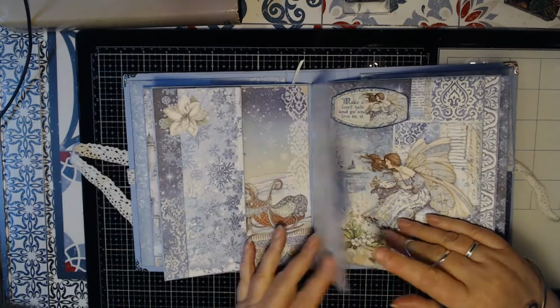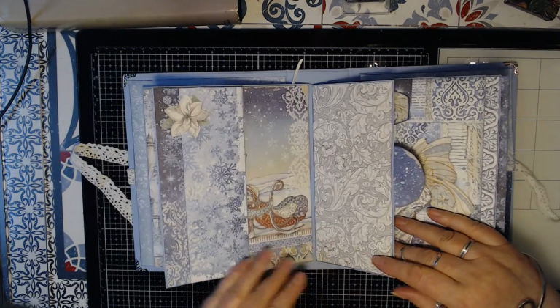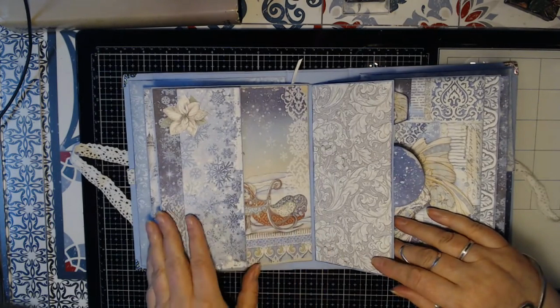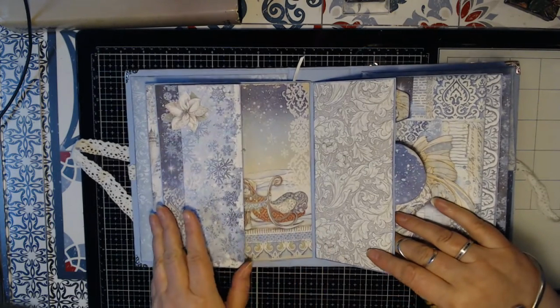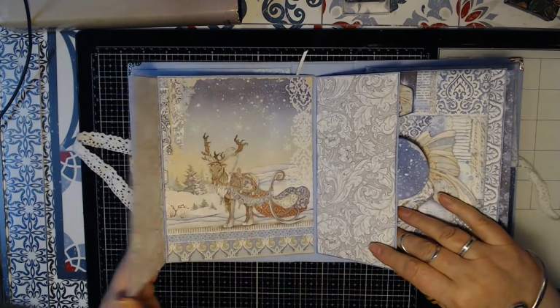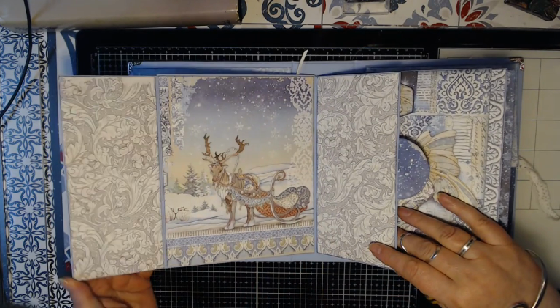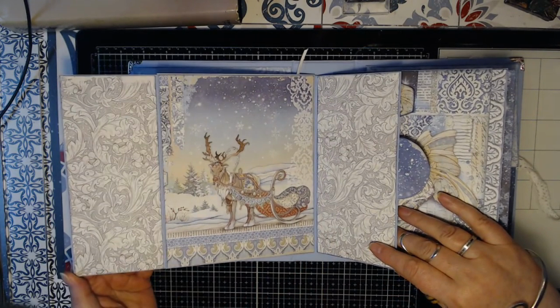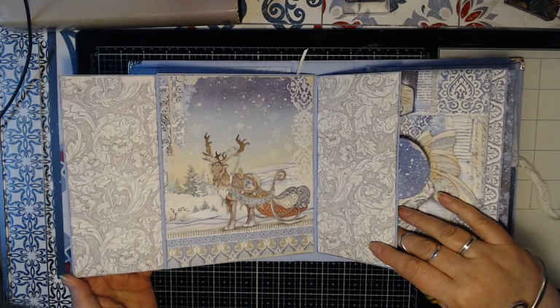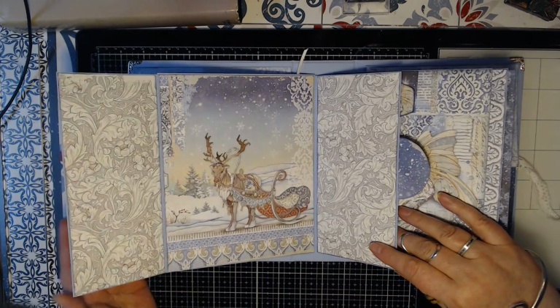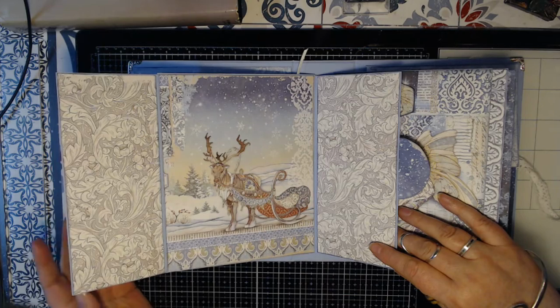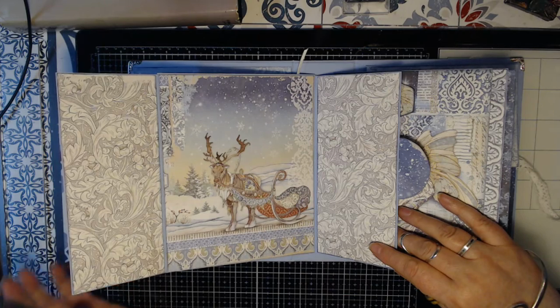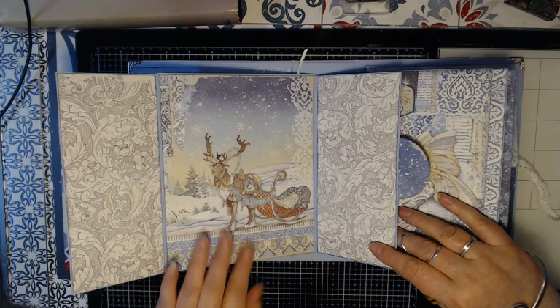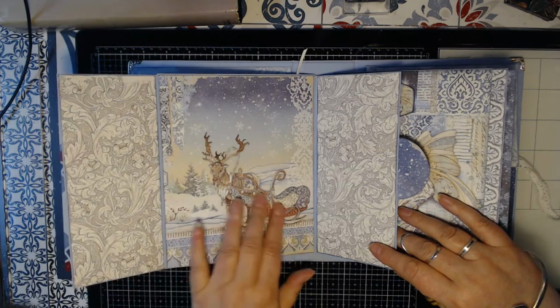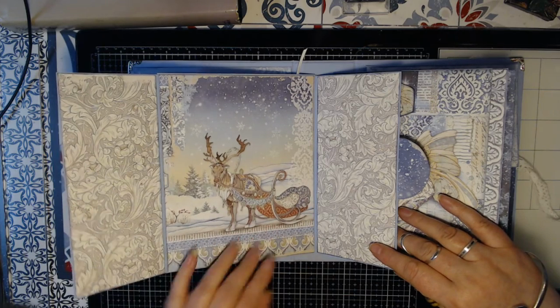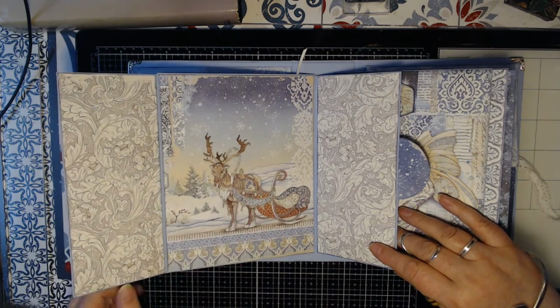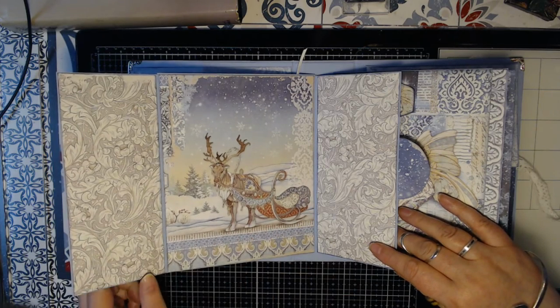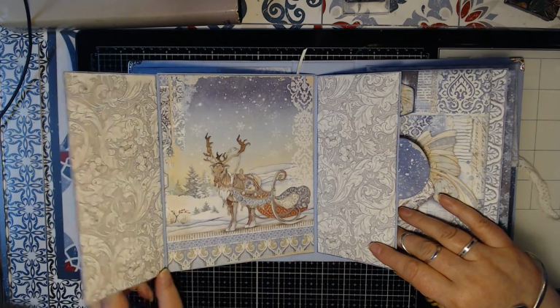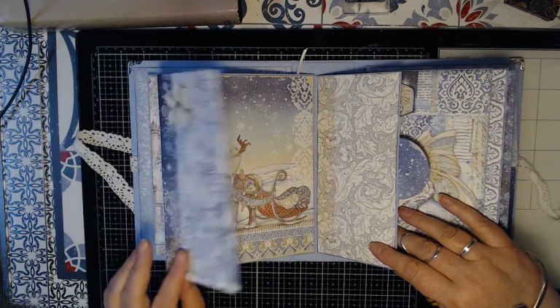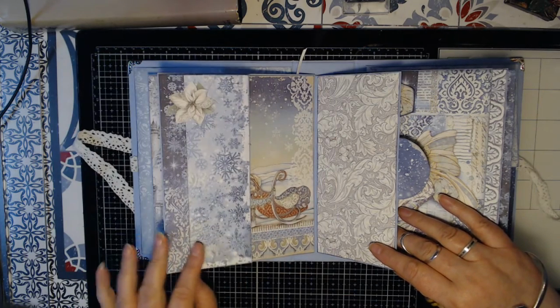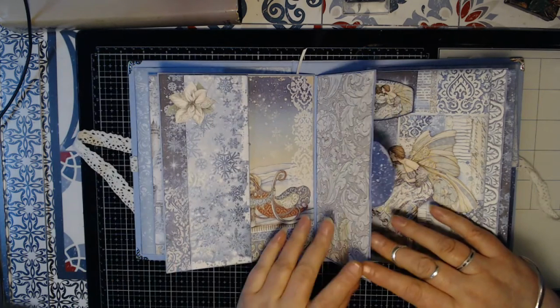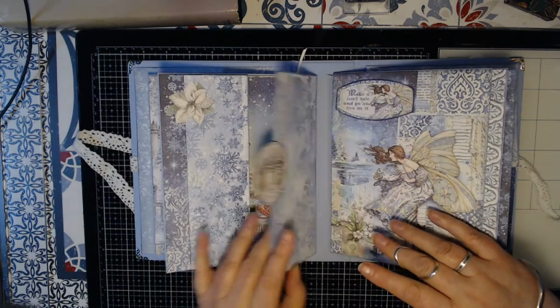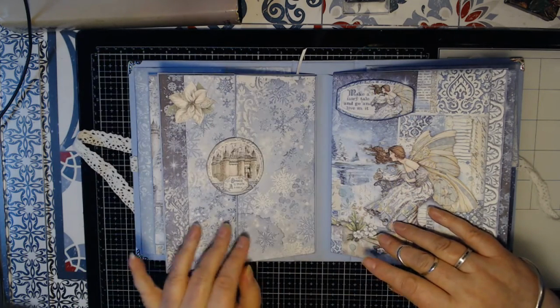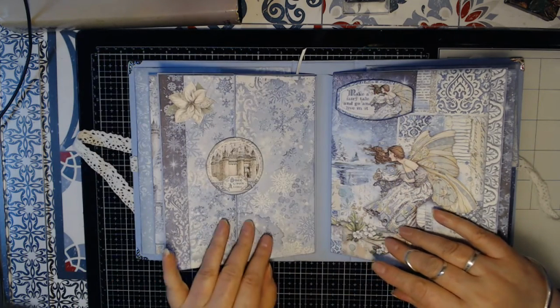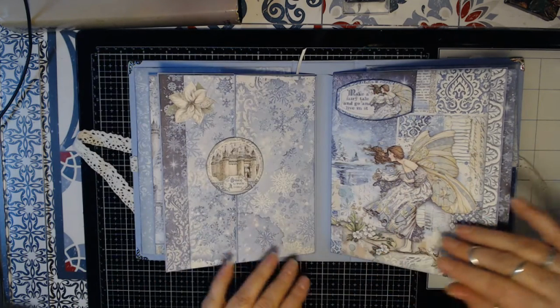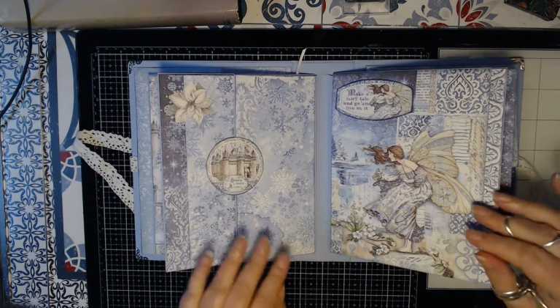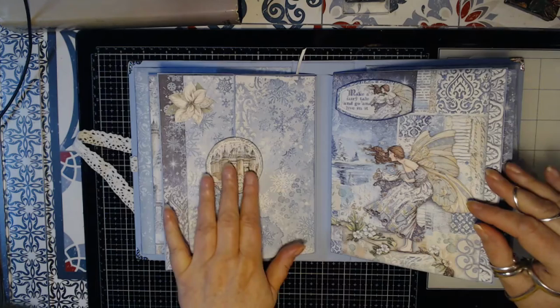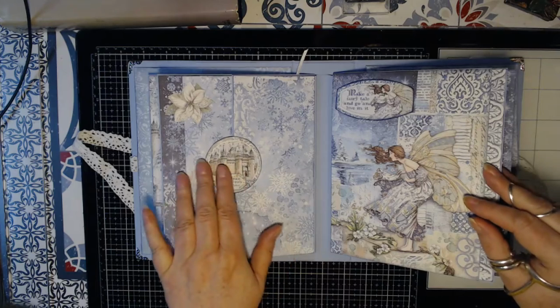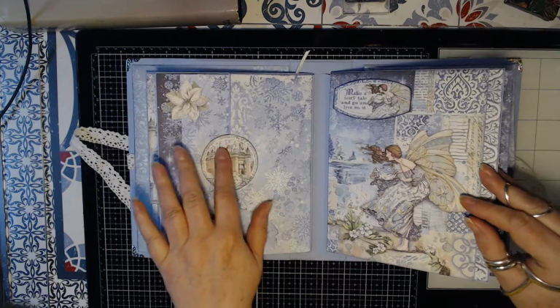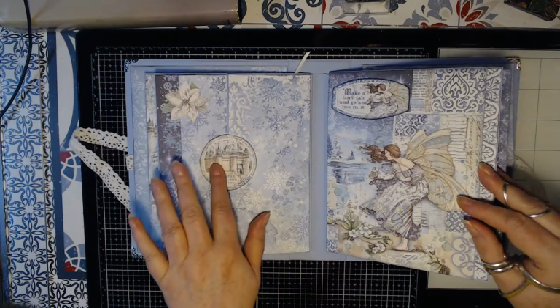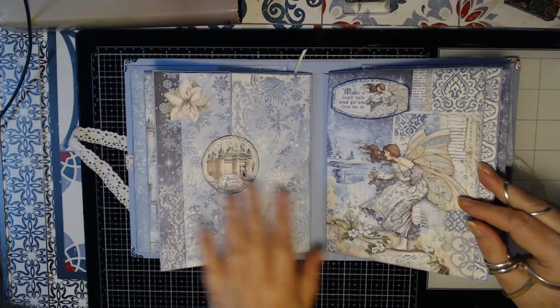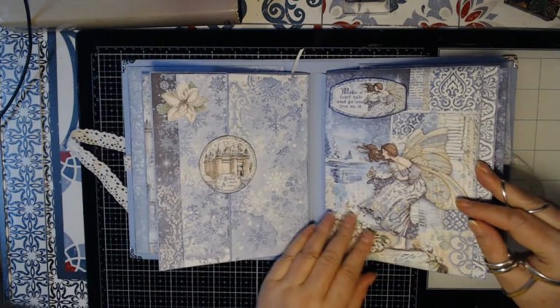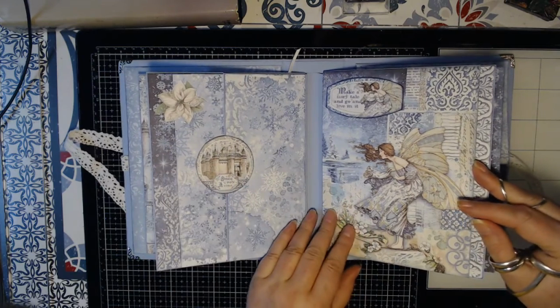This one opens like this. This is so cute. I had so much fun making this. And this is a magnet closure here.